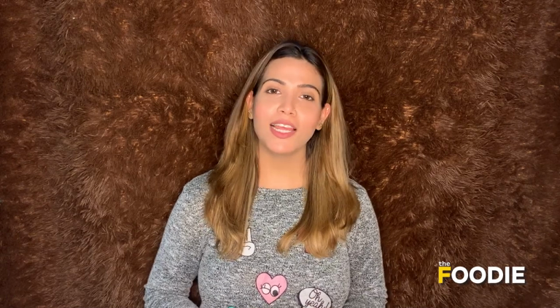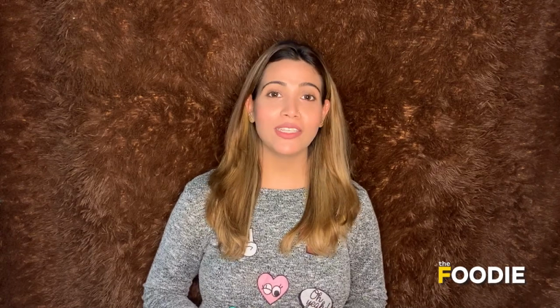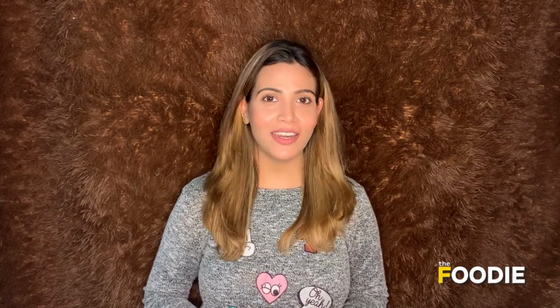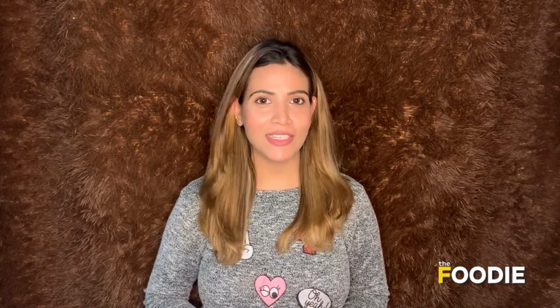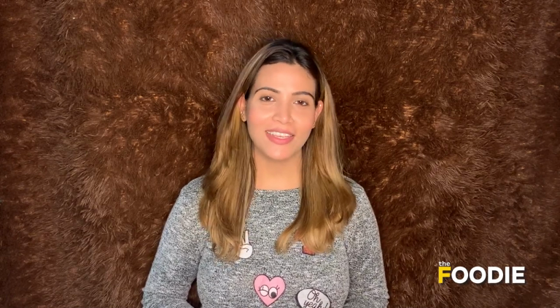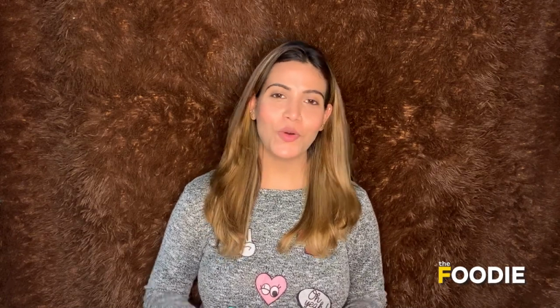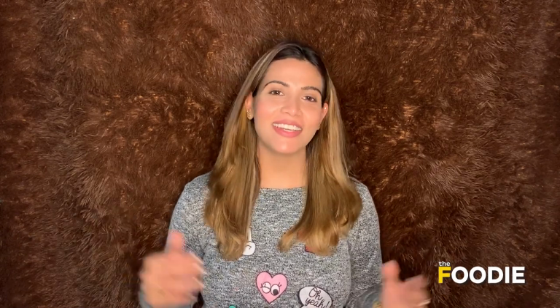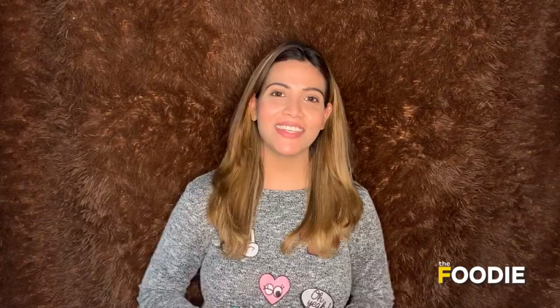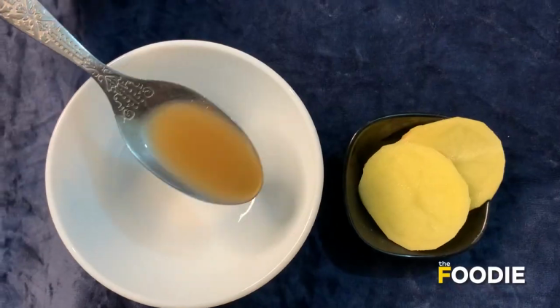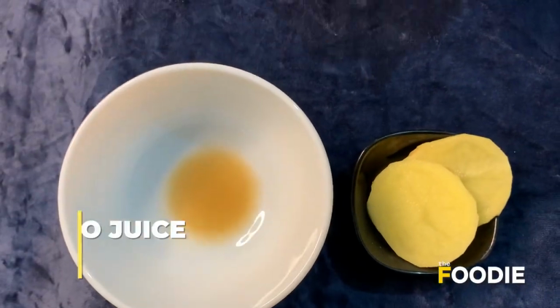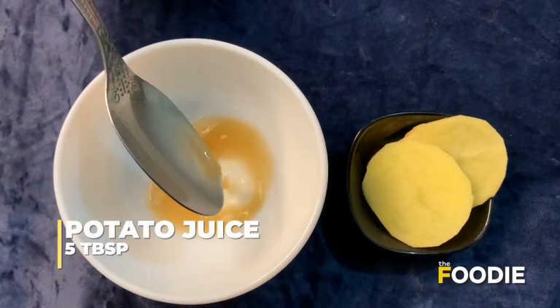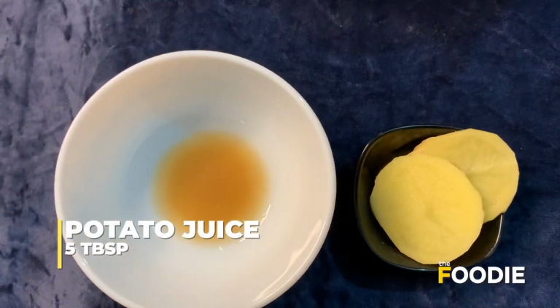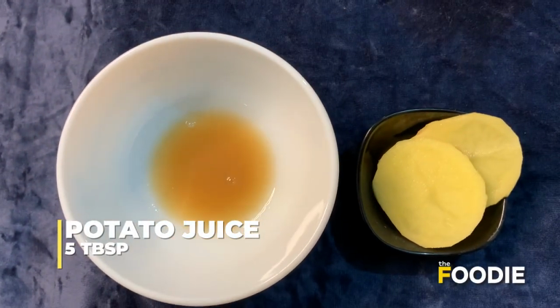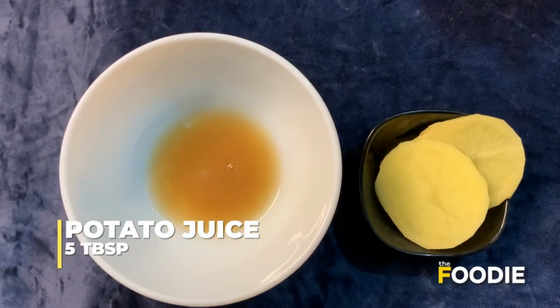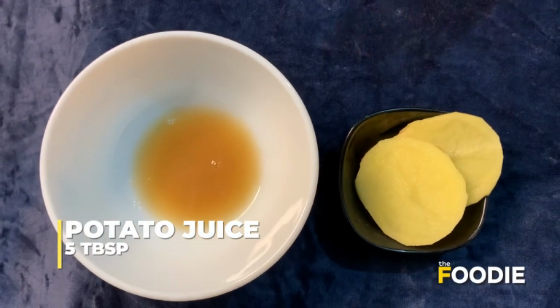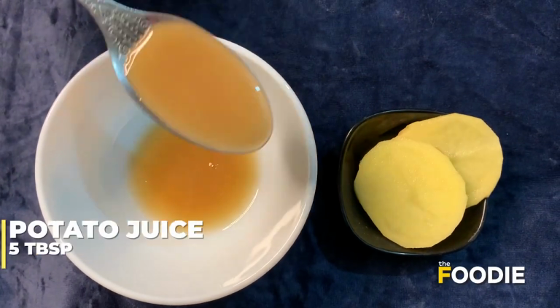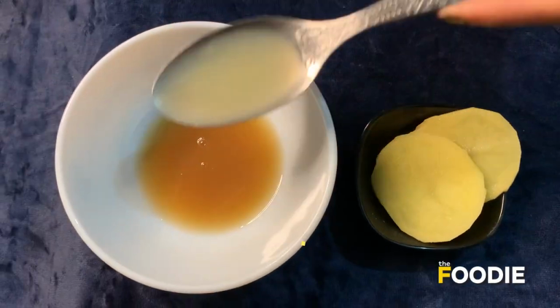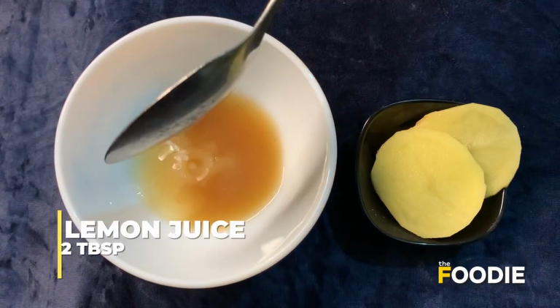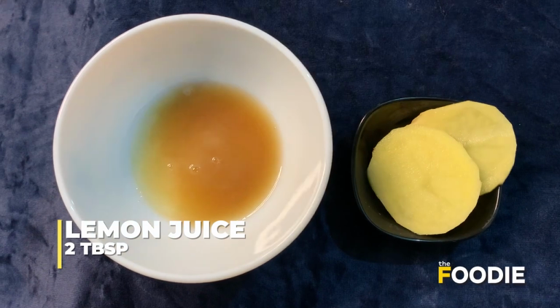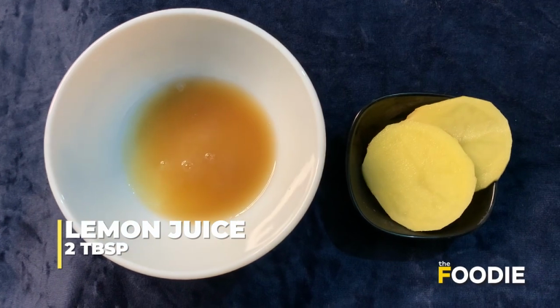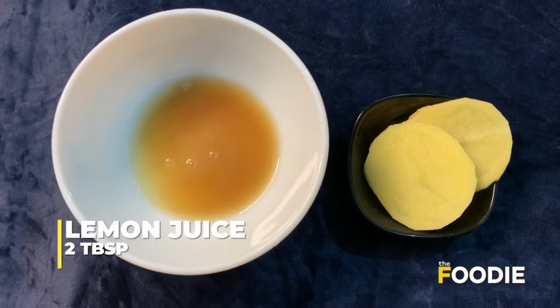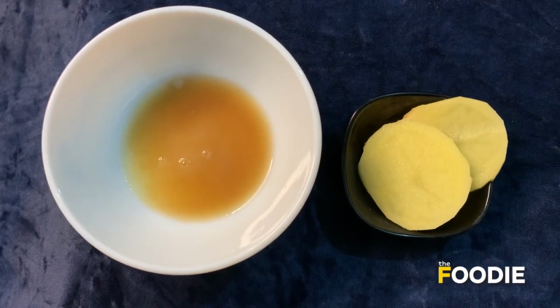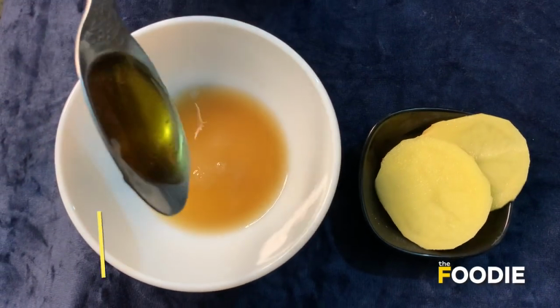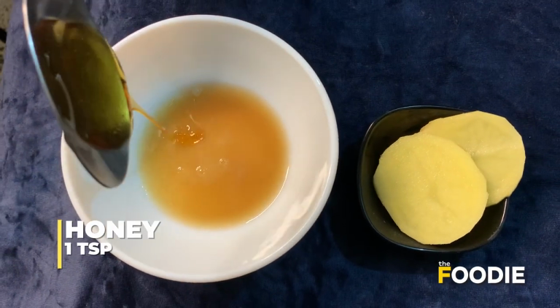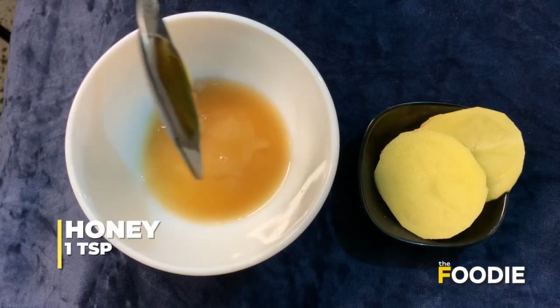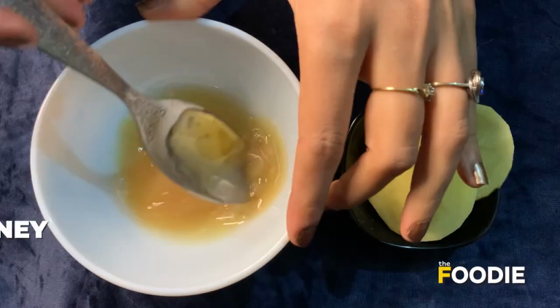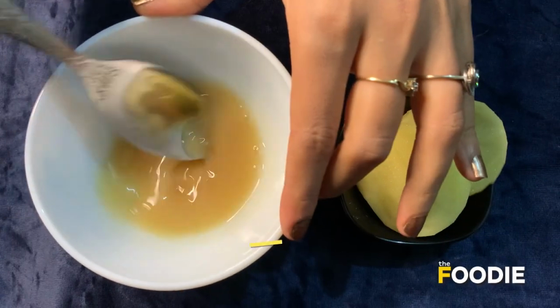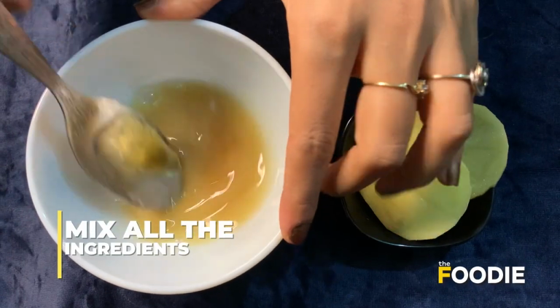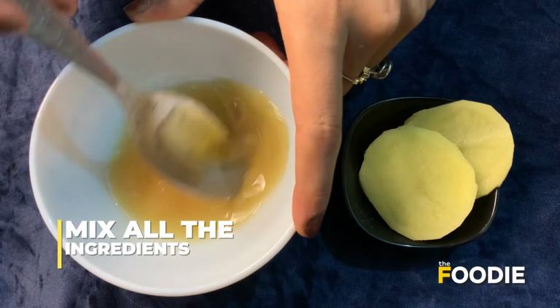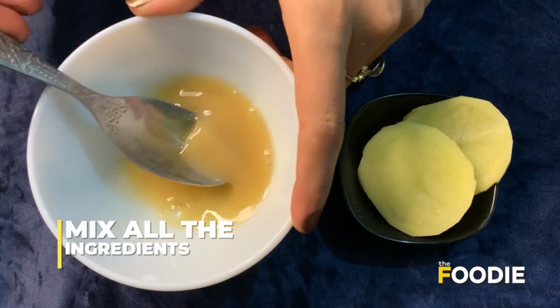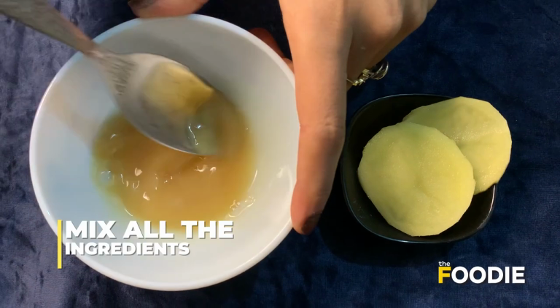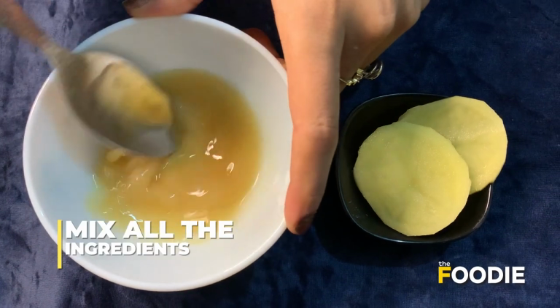So let's get started. All you need is five tablespoons of potato juice, two tablespoons of lemon juice, and one tablespoon of honey. Mix all the ingredients in a bowl until you get a smooth paste.